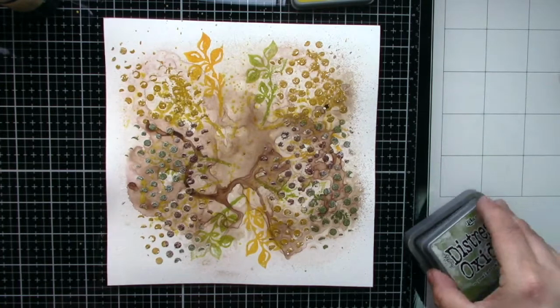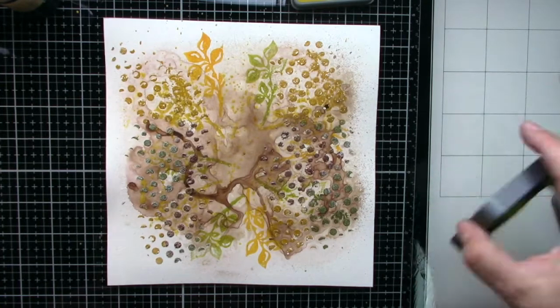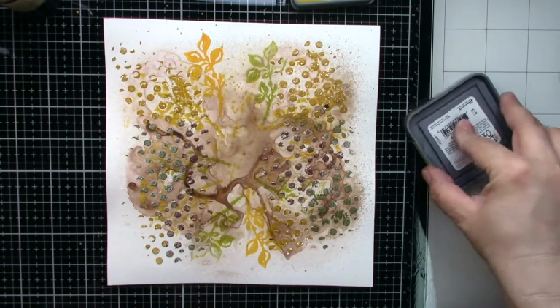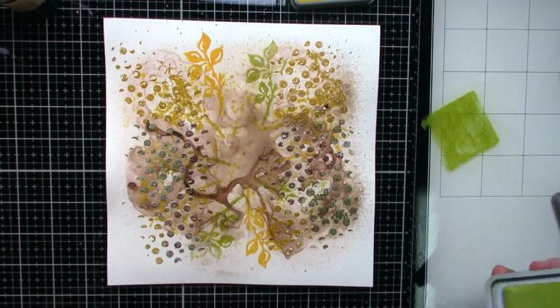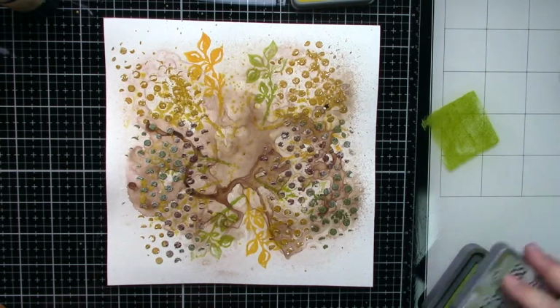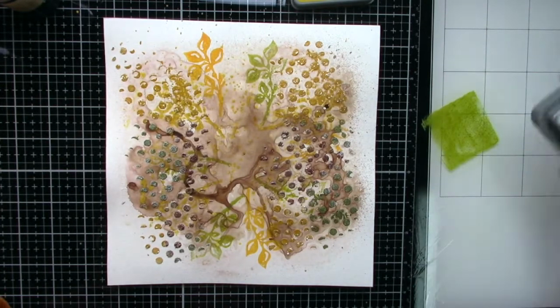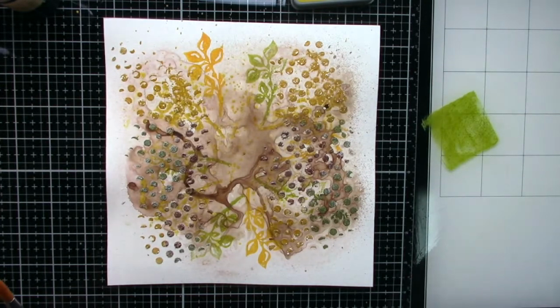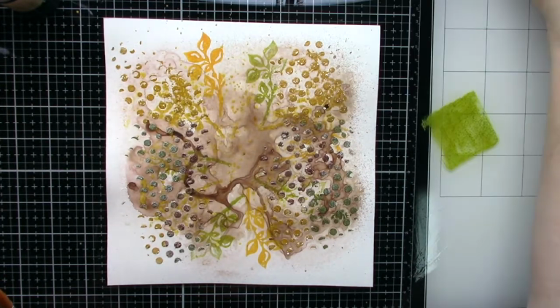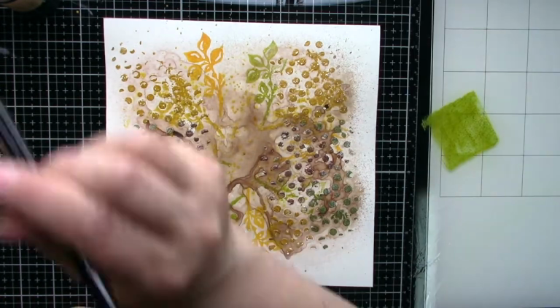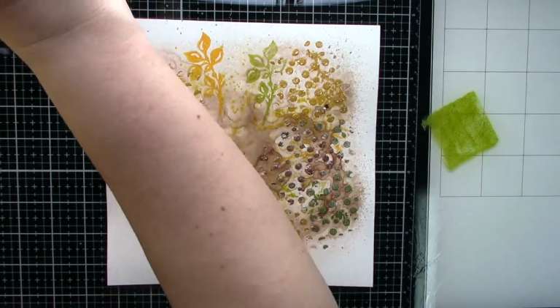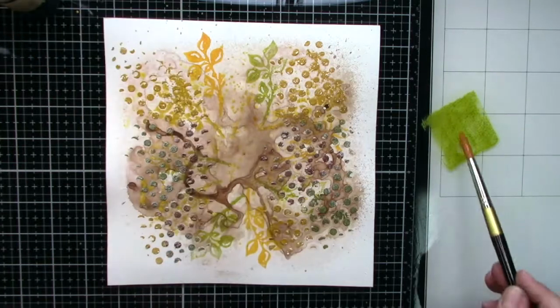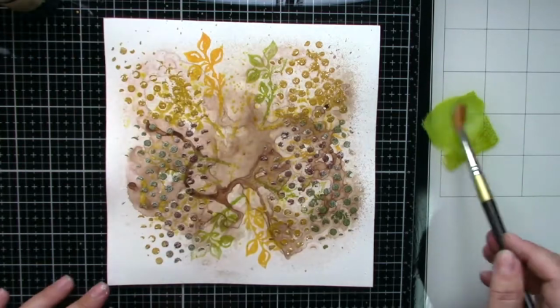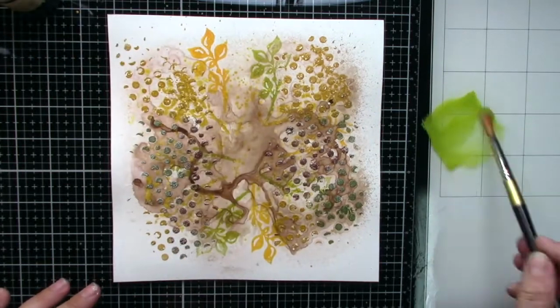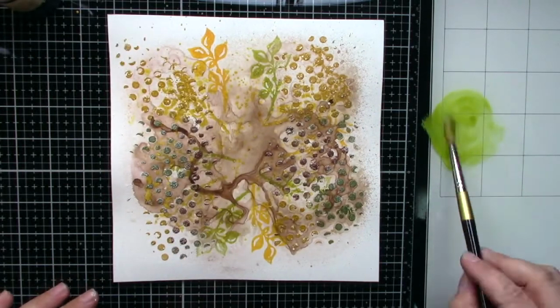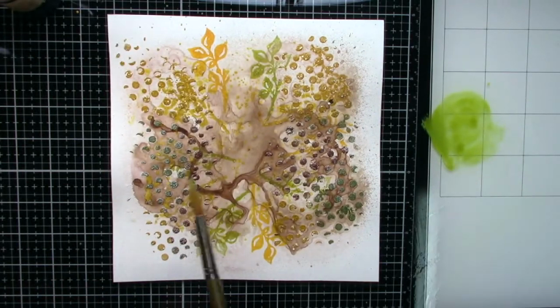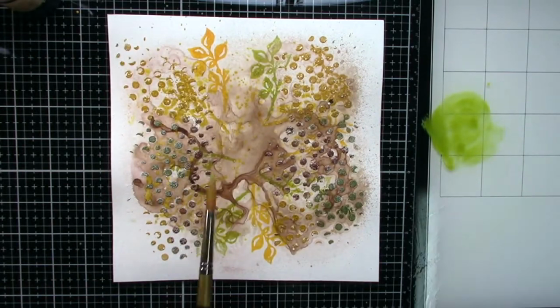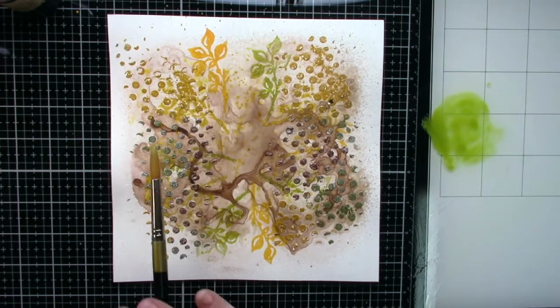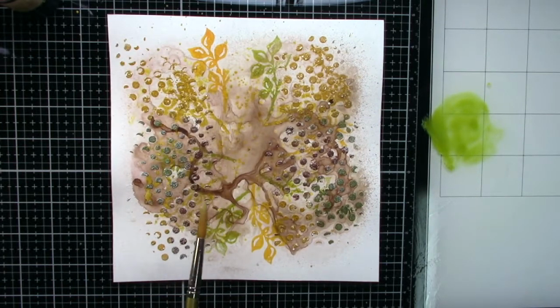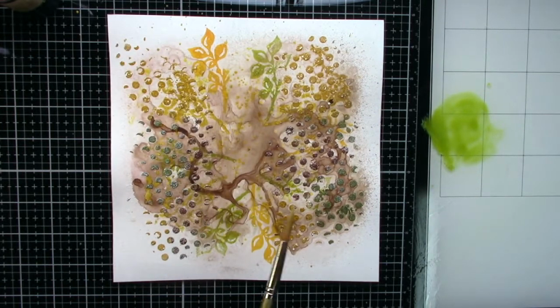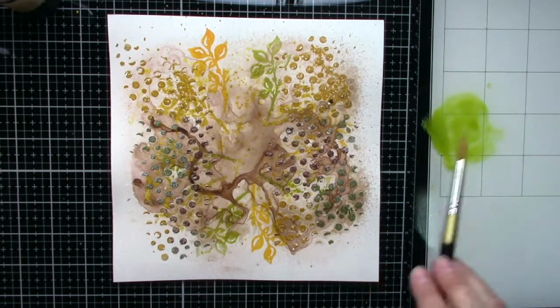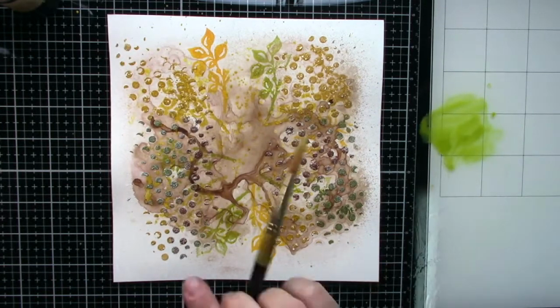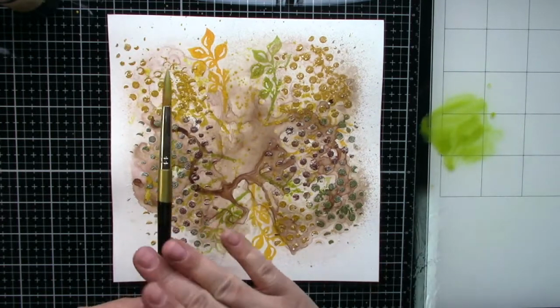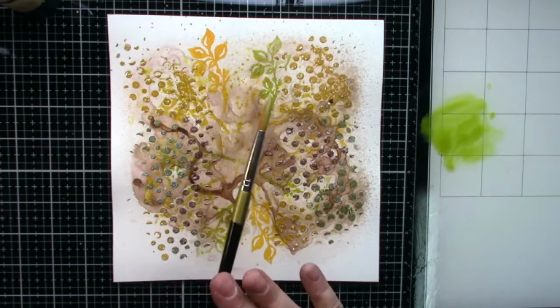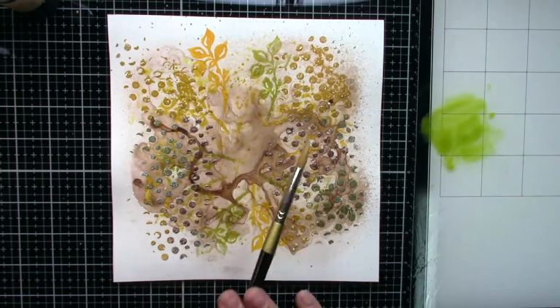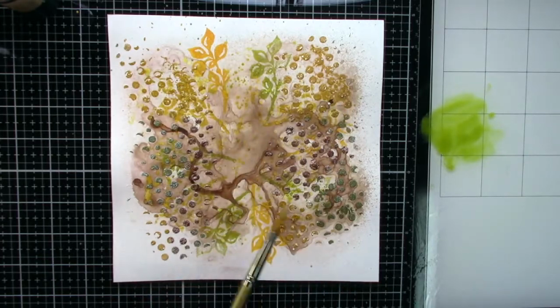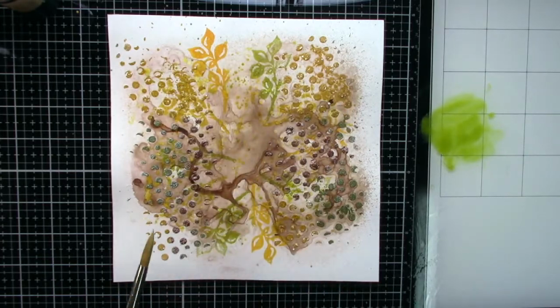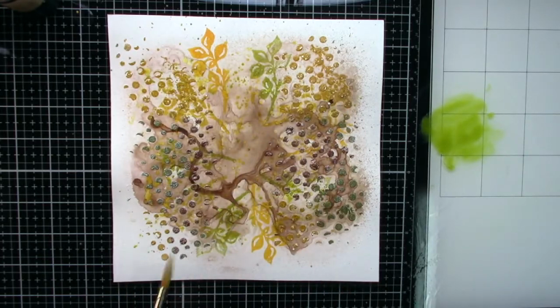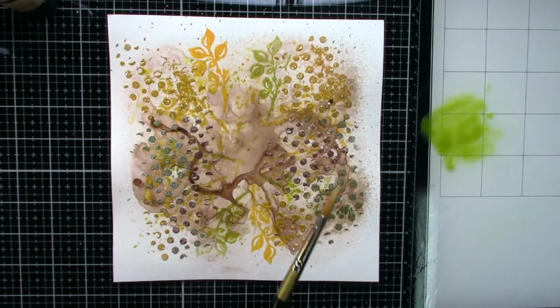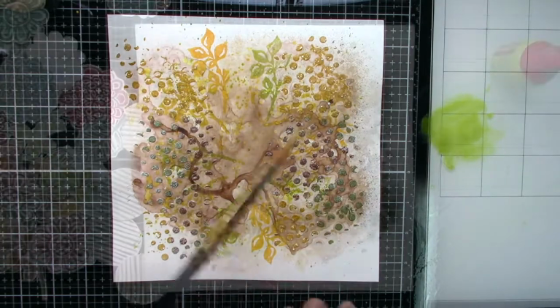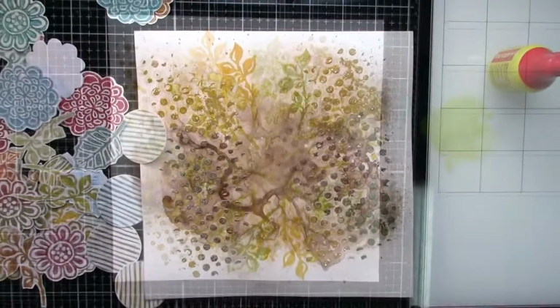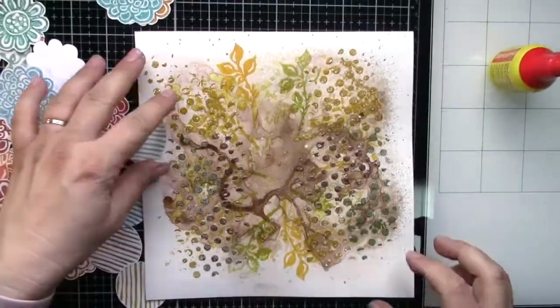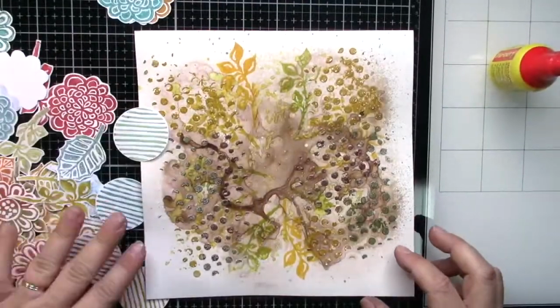Now I'm making just splatters with my distress oxides — the same colors I used for background stamping. It's Fossilized Amber, Peeled Paint, and Wild Honey.